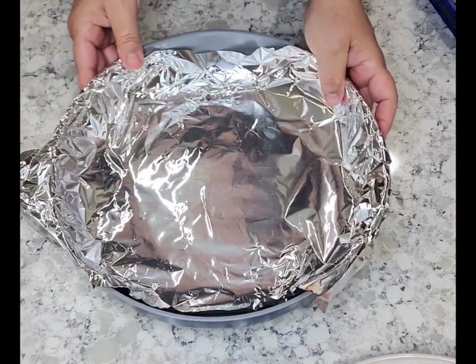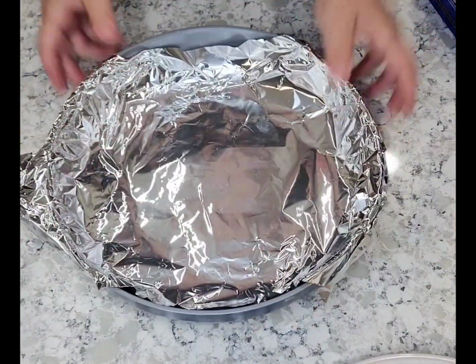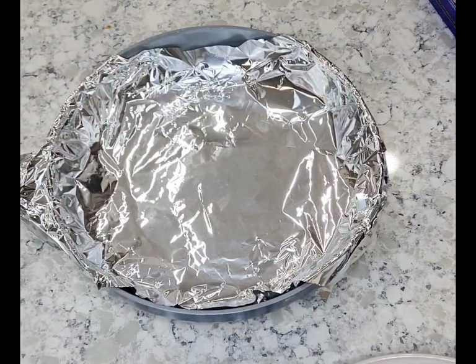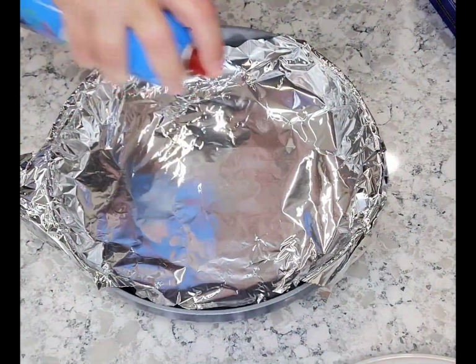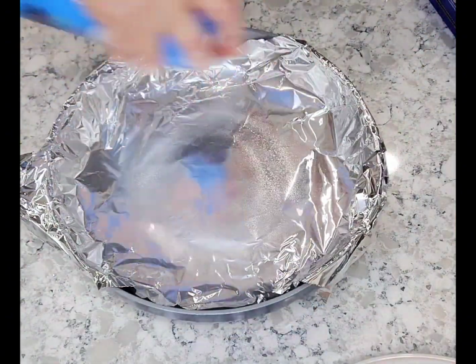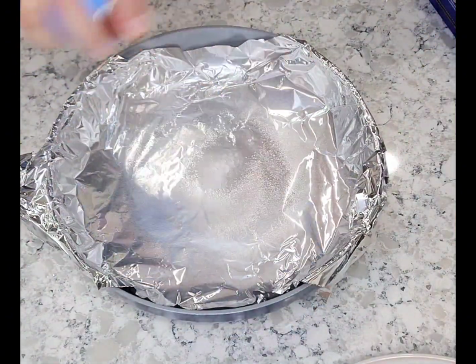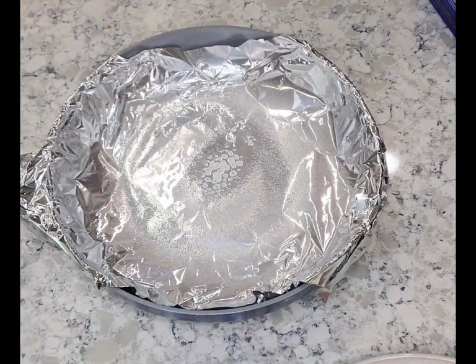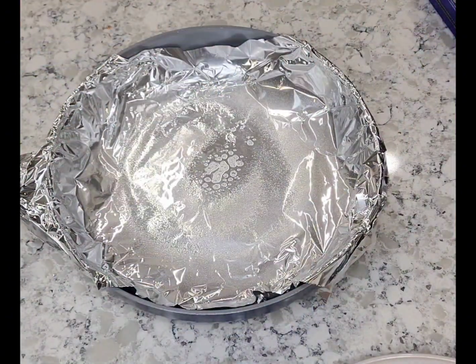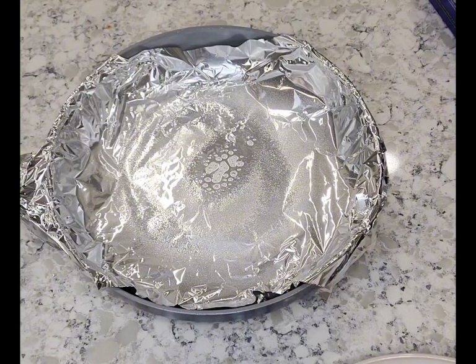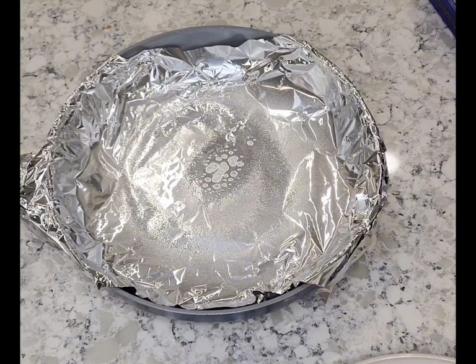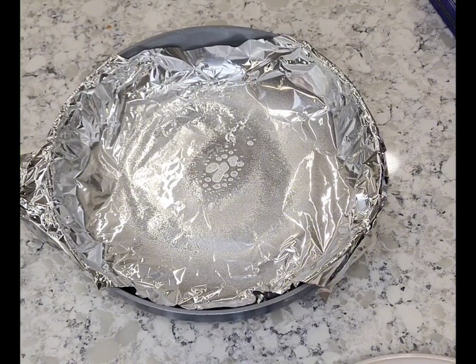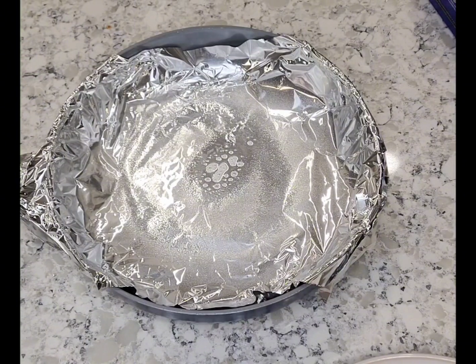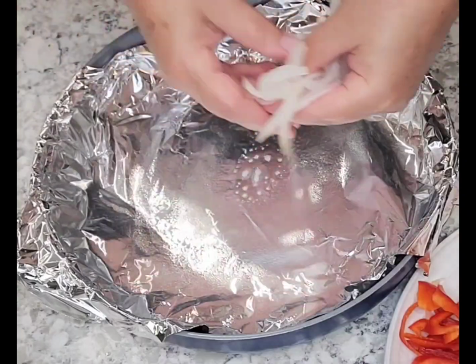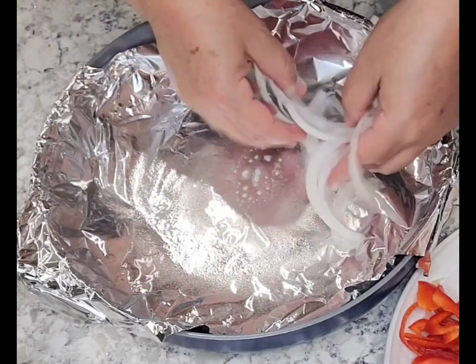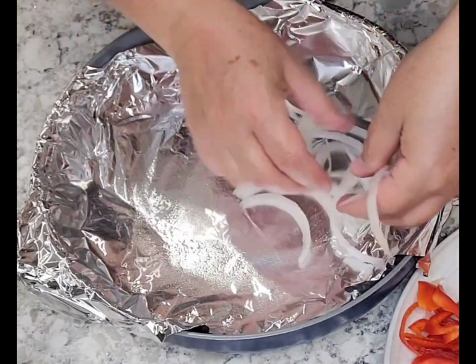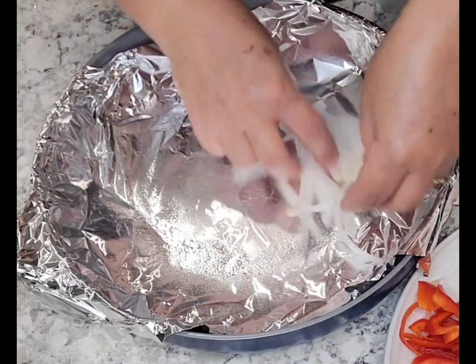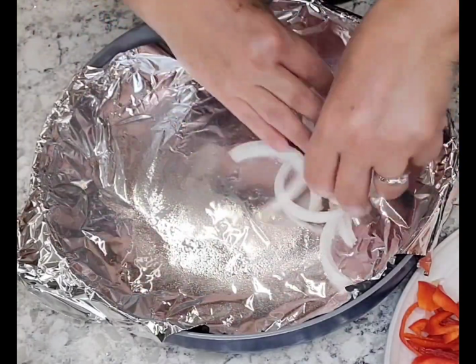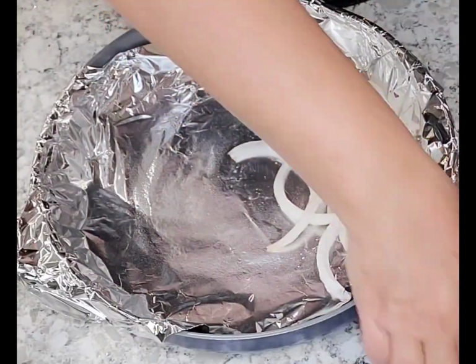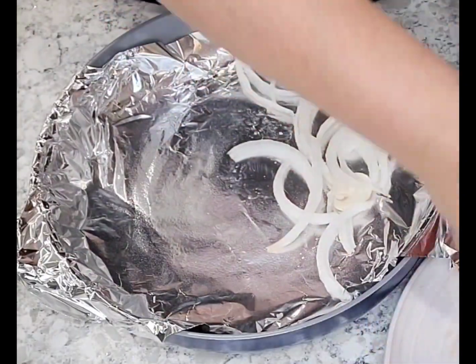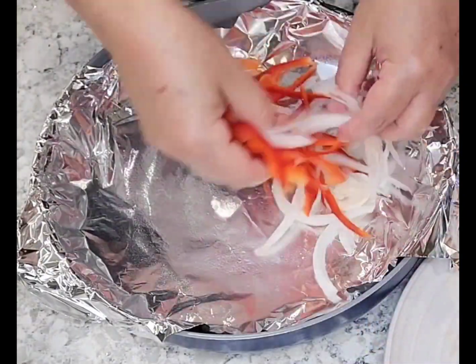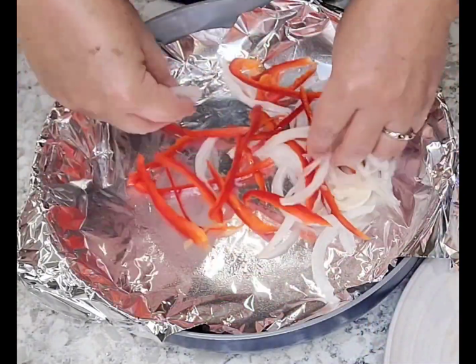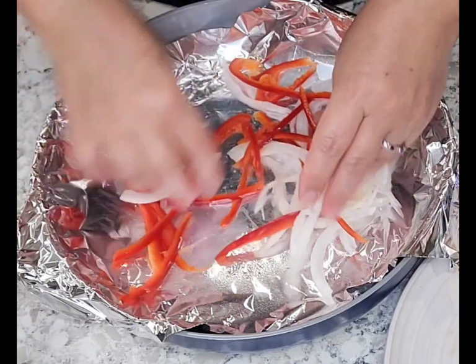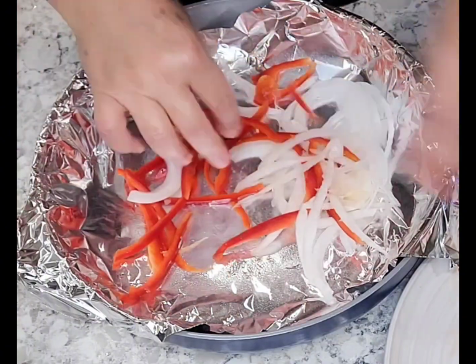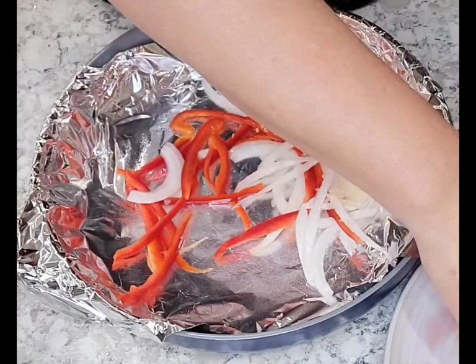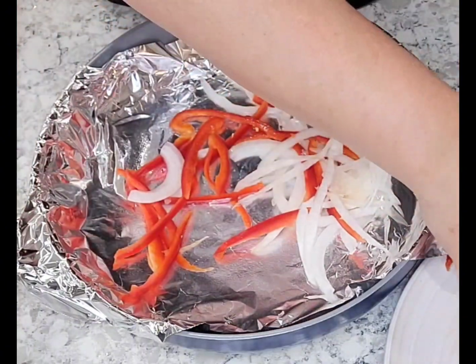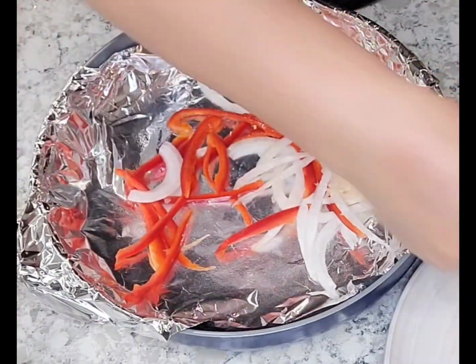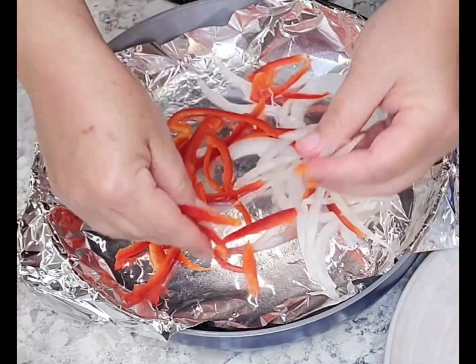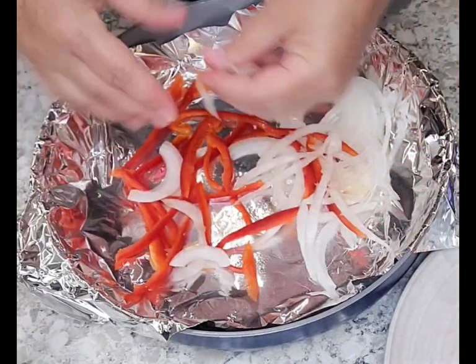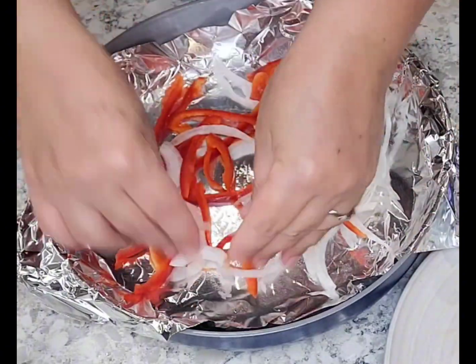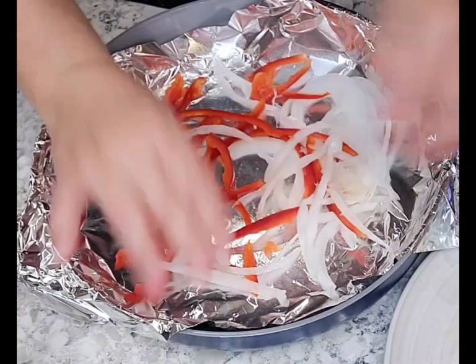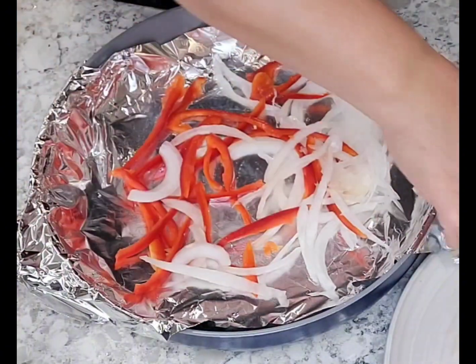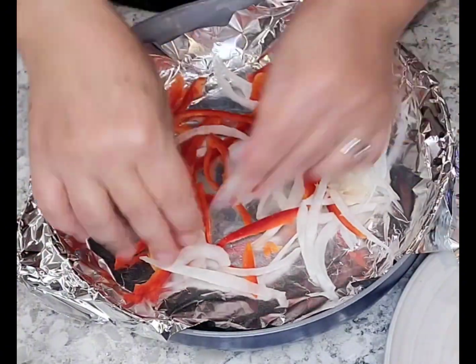To make this deep dish pizza, we're going to start off by placing parchment paper inside your skillet. But if you don't, like I didn't, I went ahead and used some aluminum foil and just sprayed it with non-stick spray.